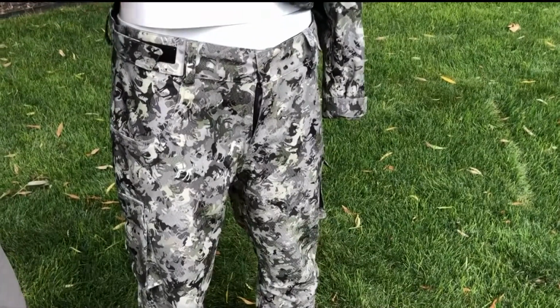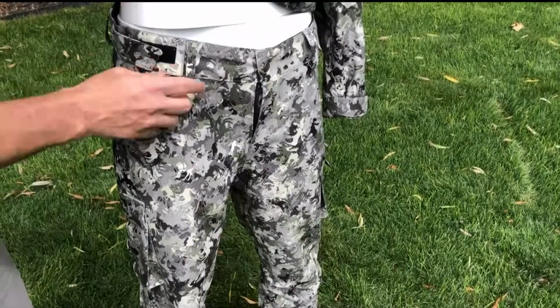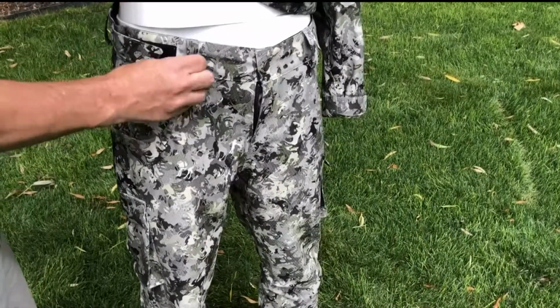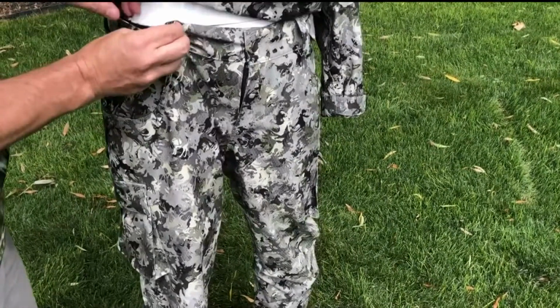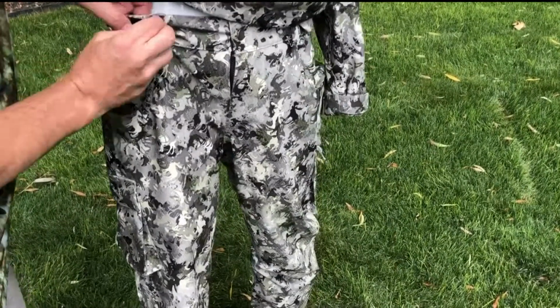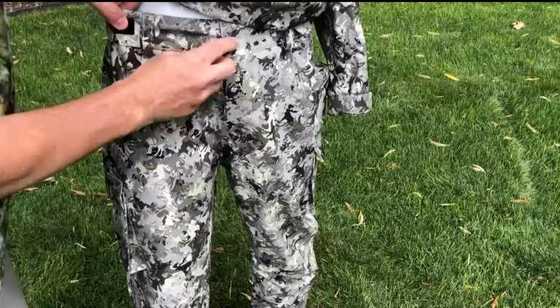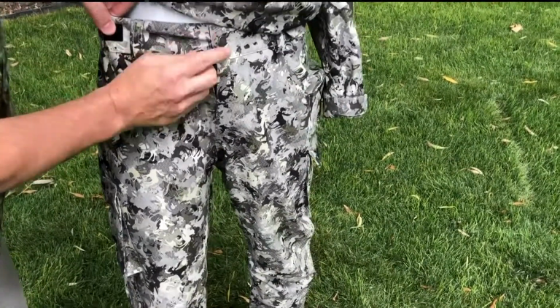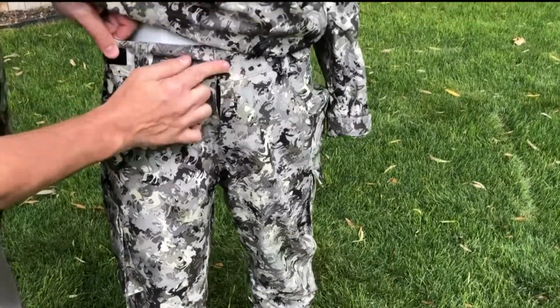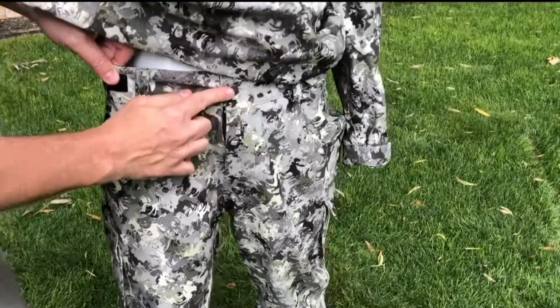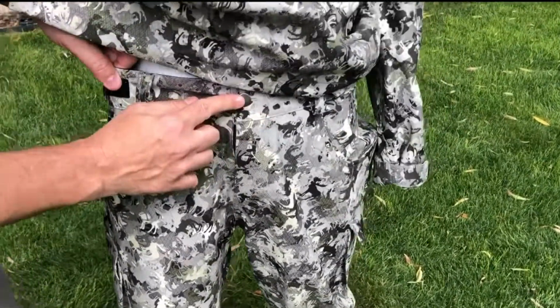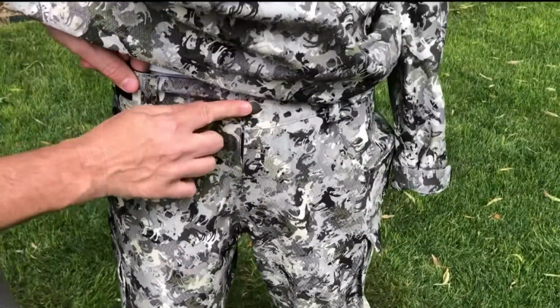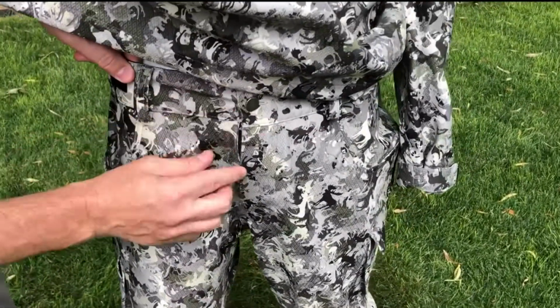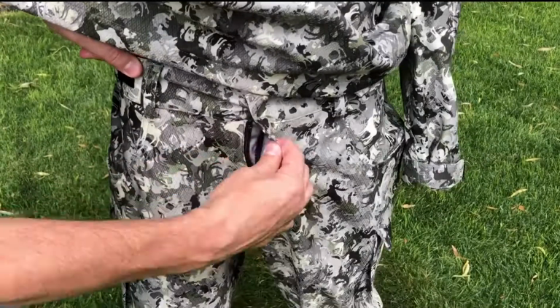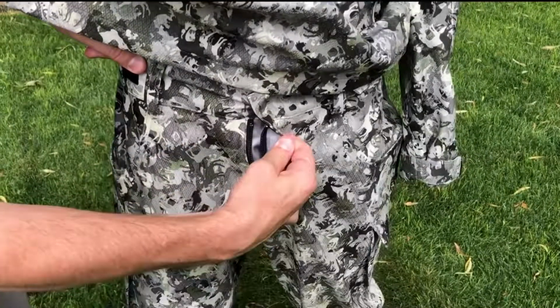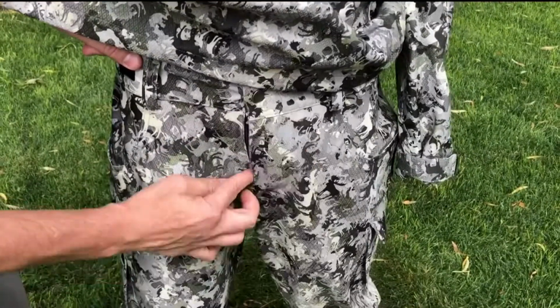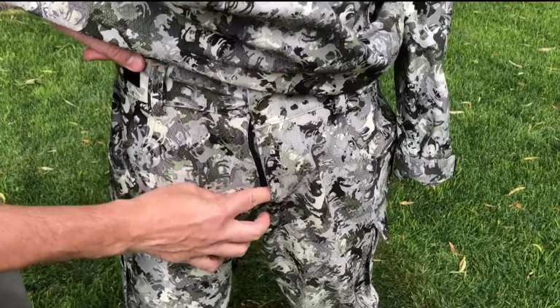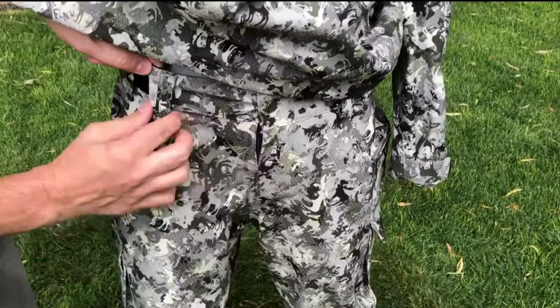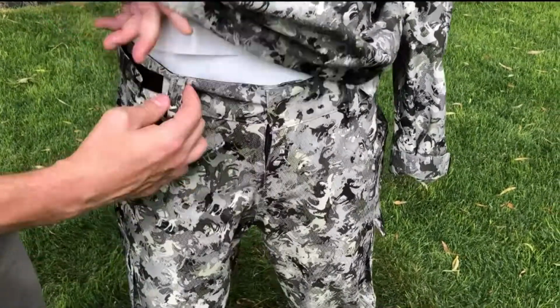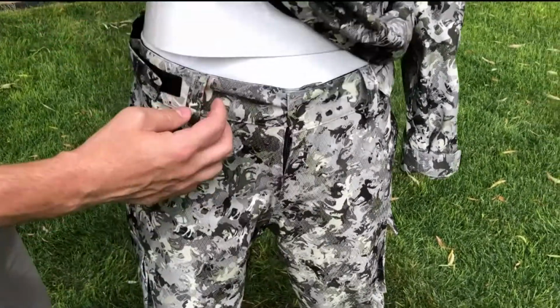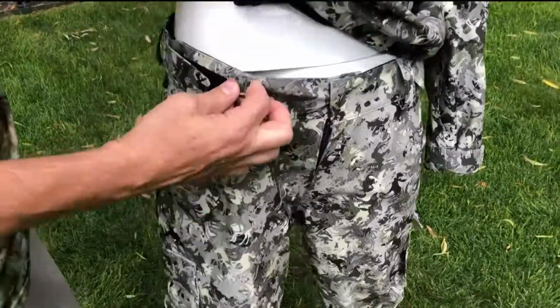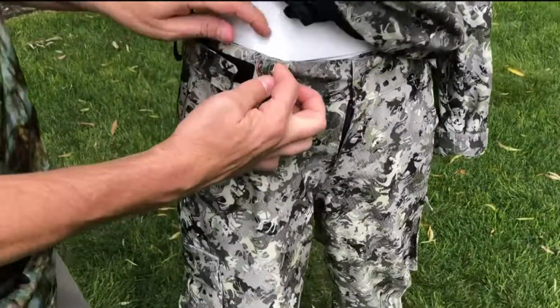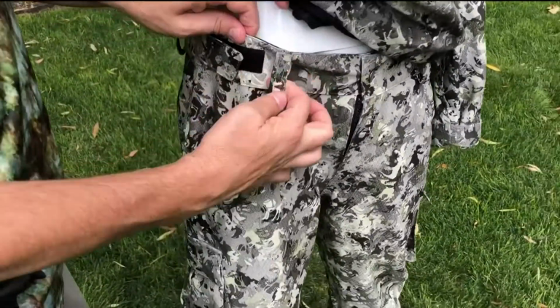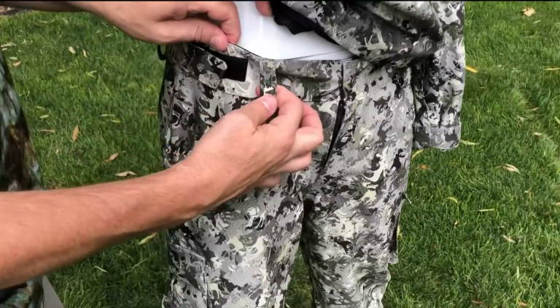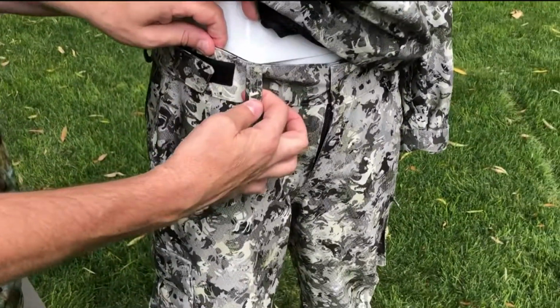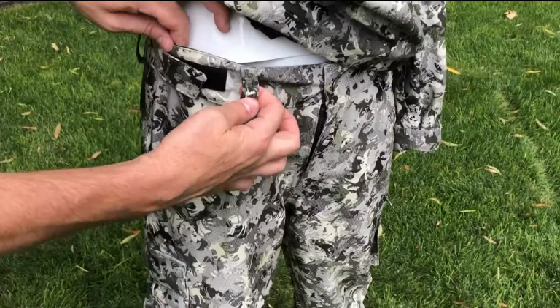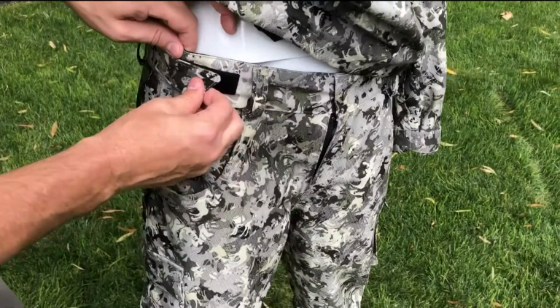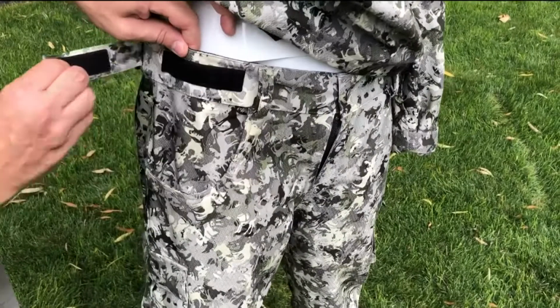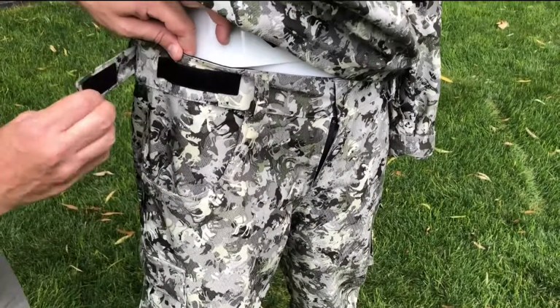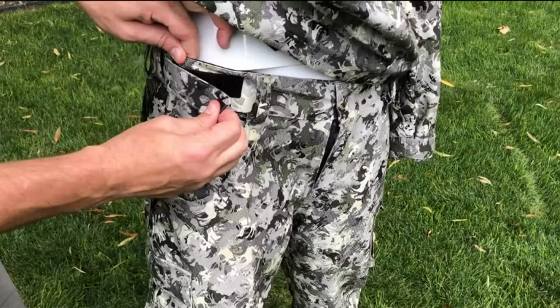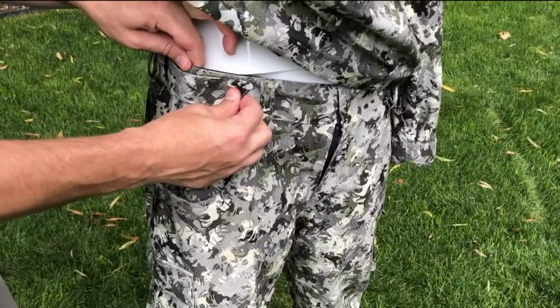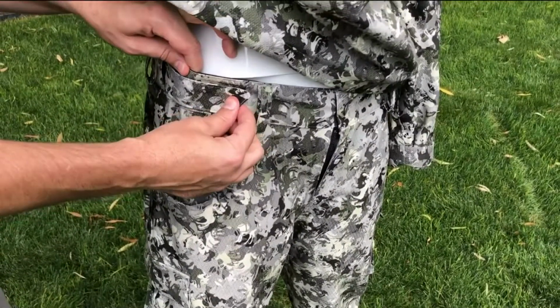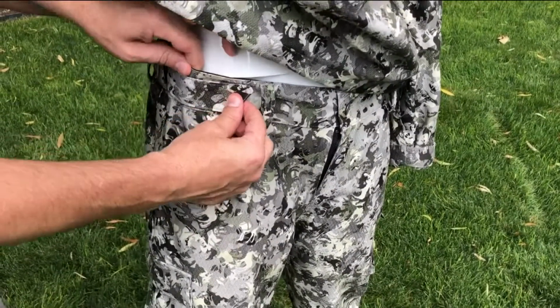Moving up, we'll talk about the pants. We have high-end buttons on here and a great zipper. These have belt loops on them as well as a Velcro cinch strap.